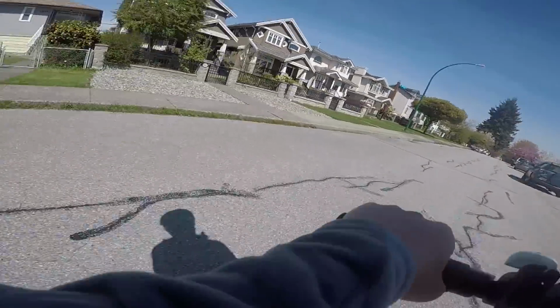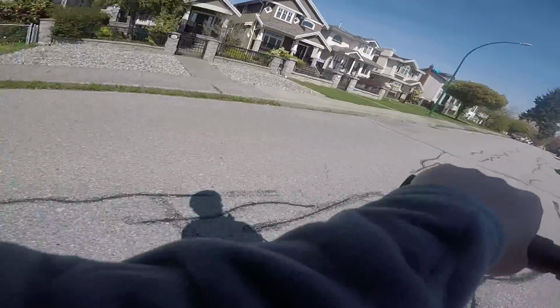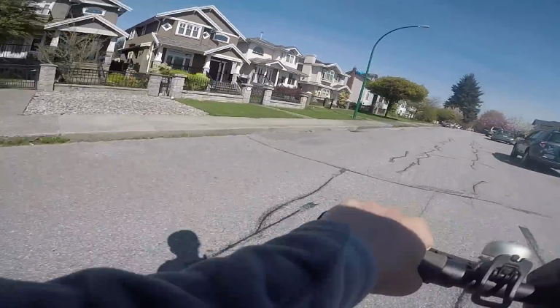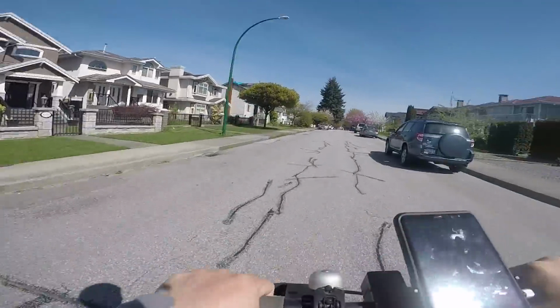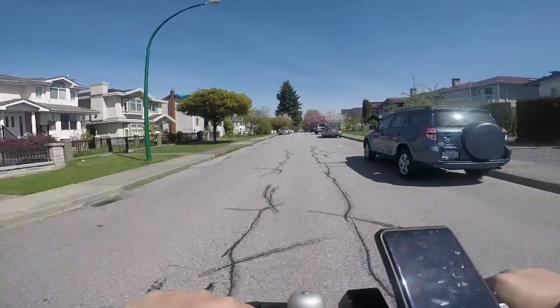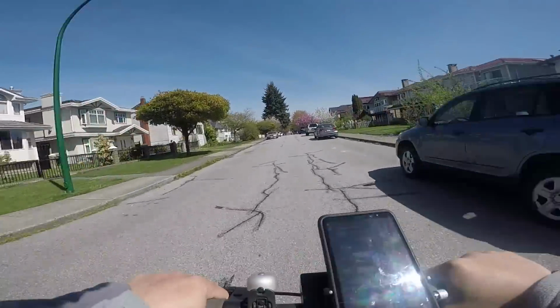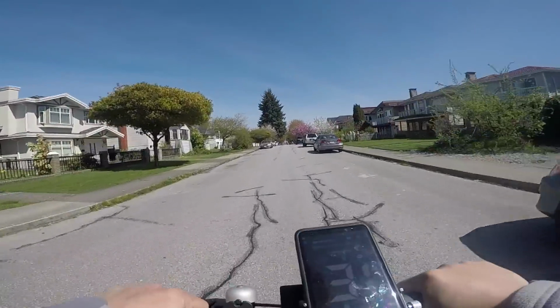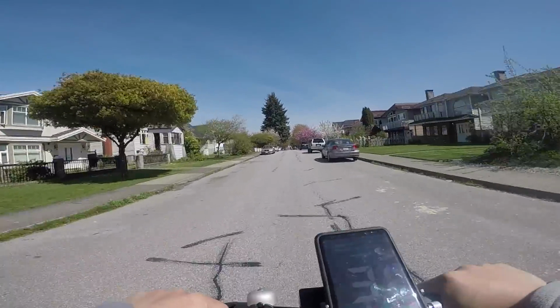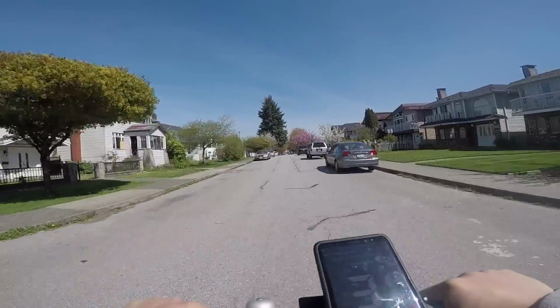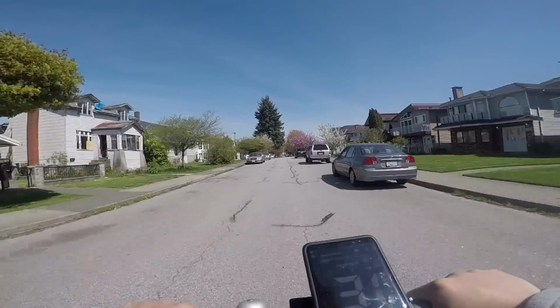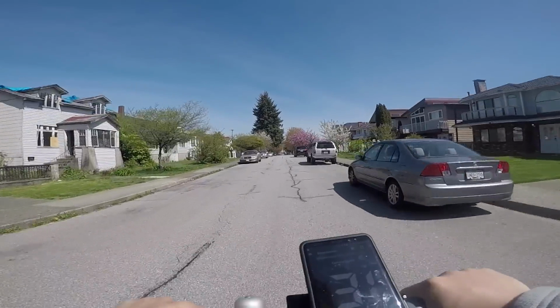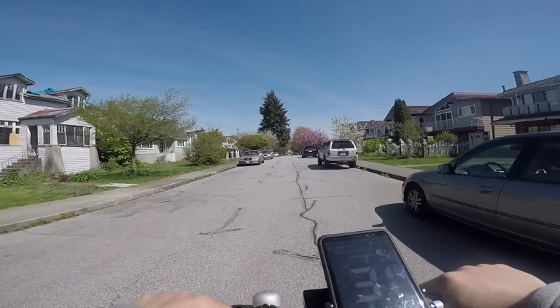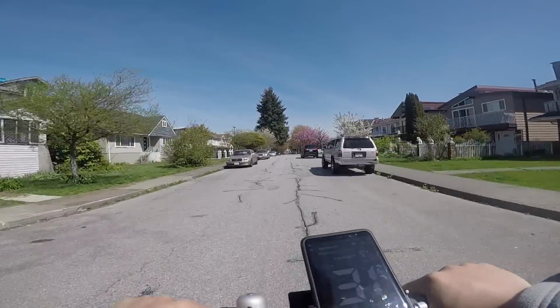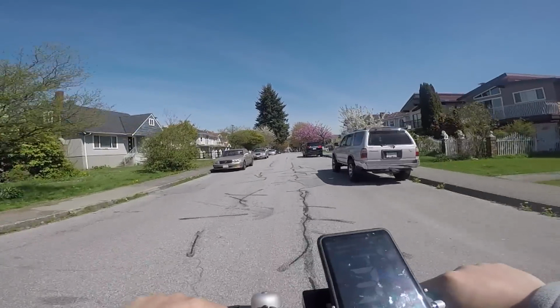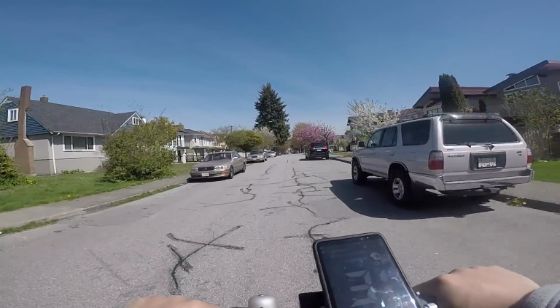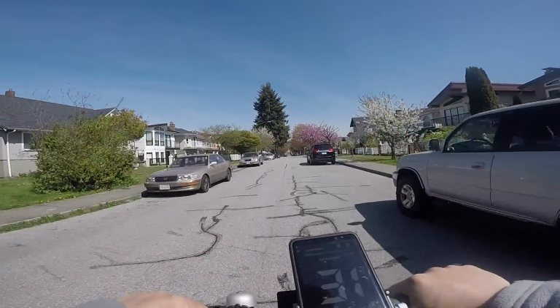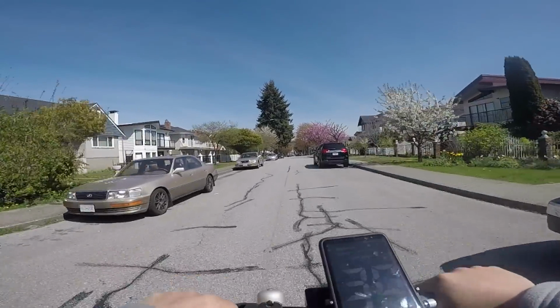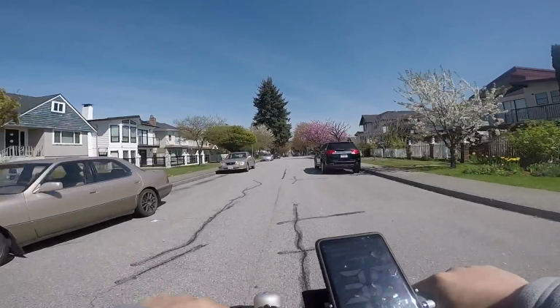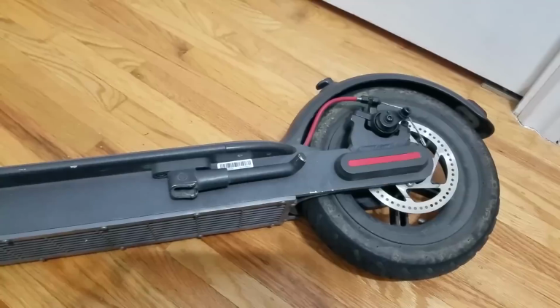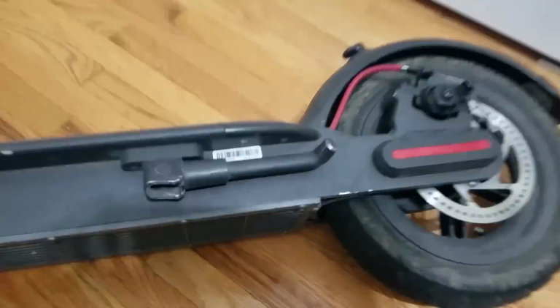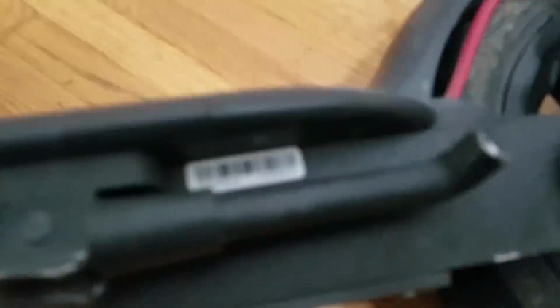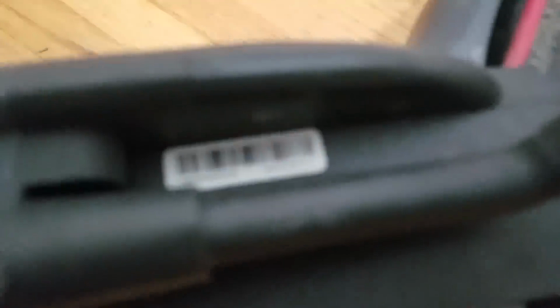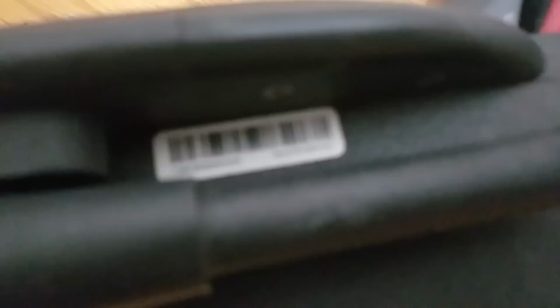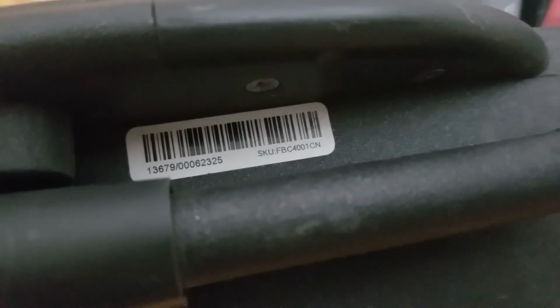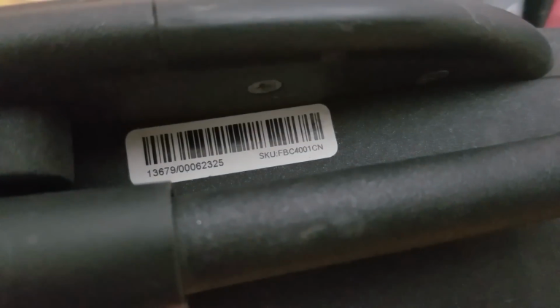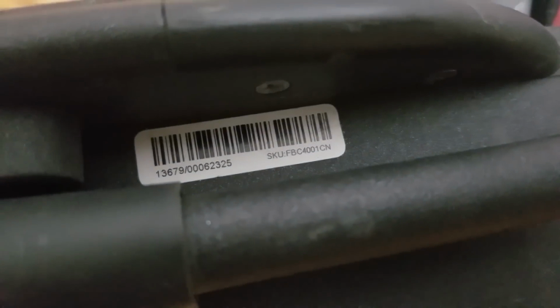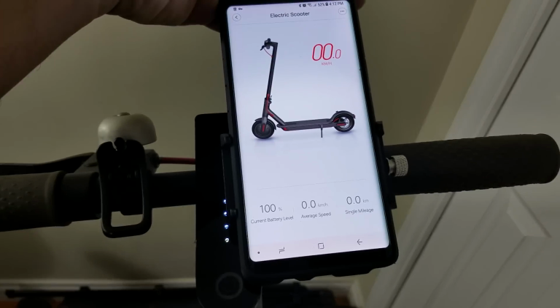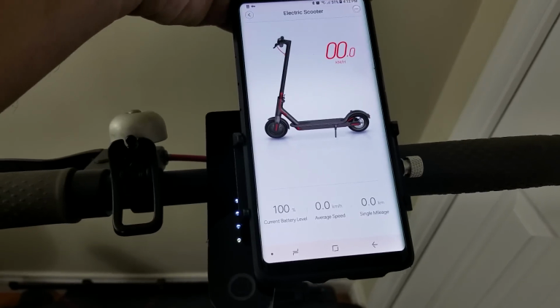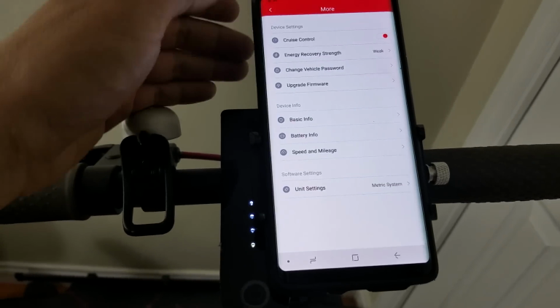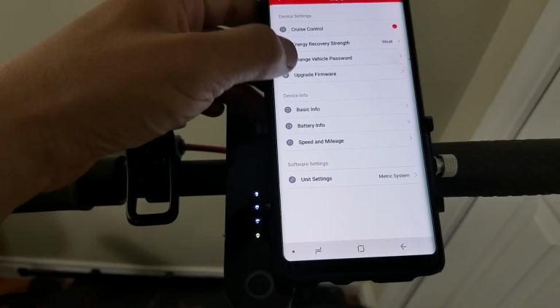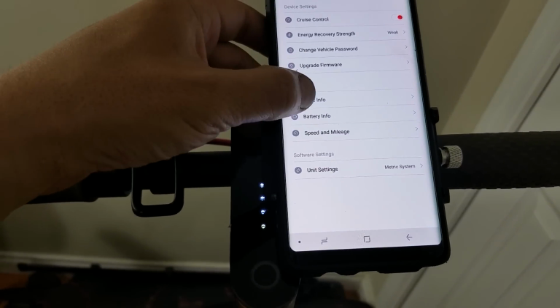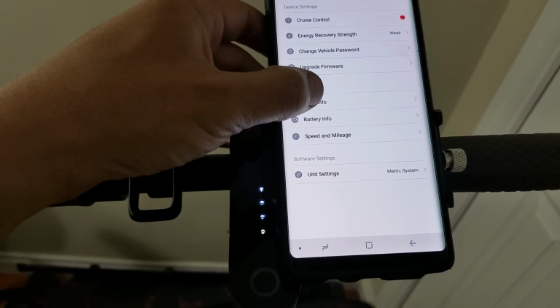To find out if your scooter has two fuses or not, you will first need to look at the serial number and determine which model scooter you have. The serial number is located near the kickstand. You can also find the serial number in the Mi Home app.